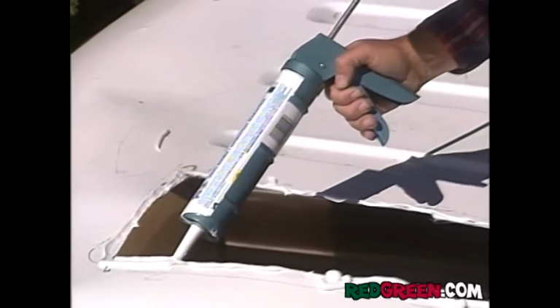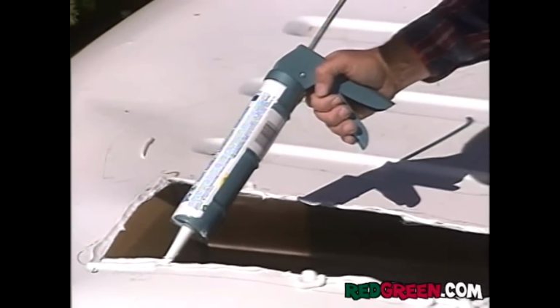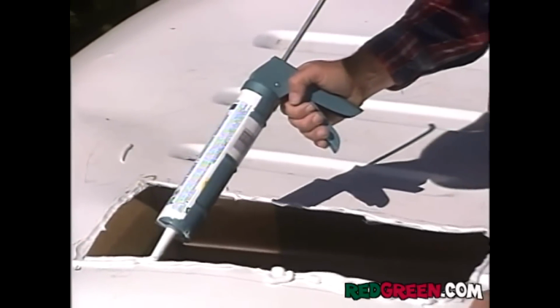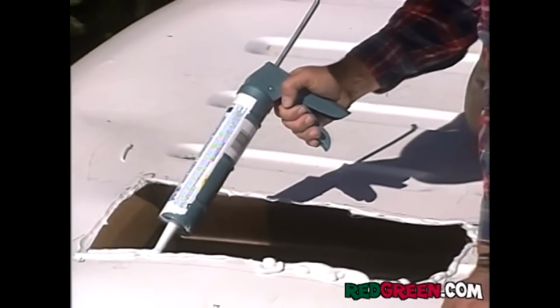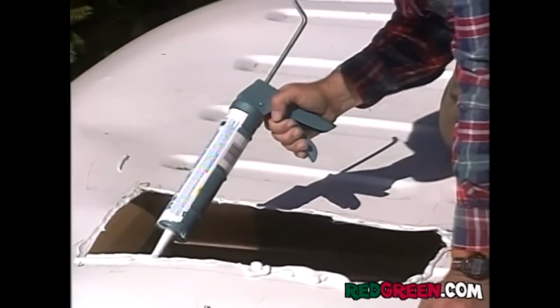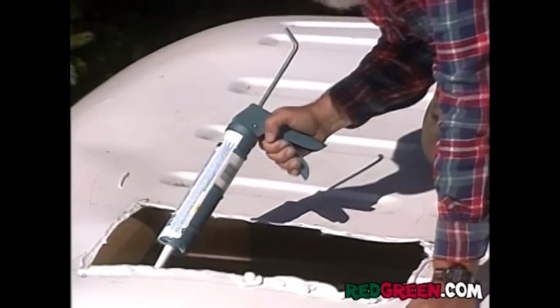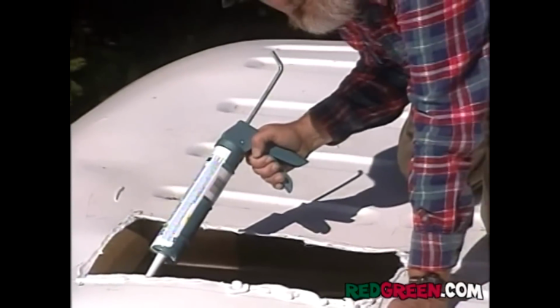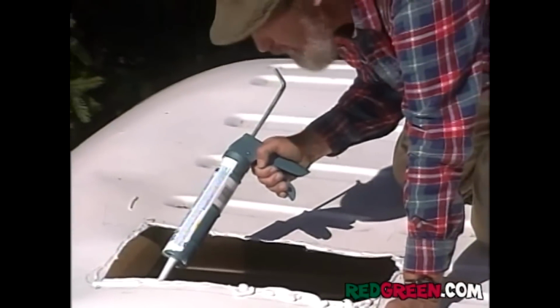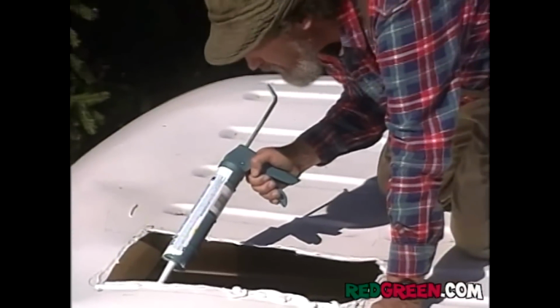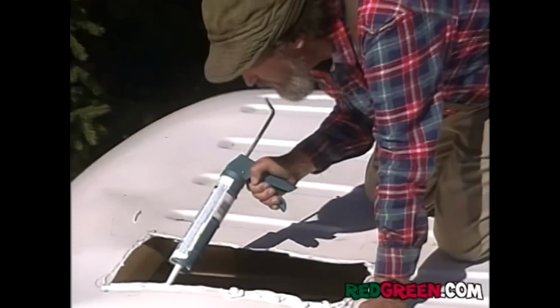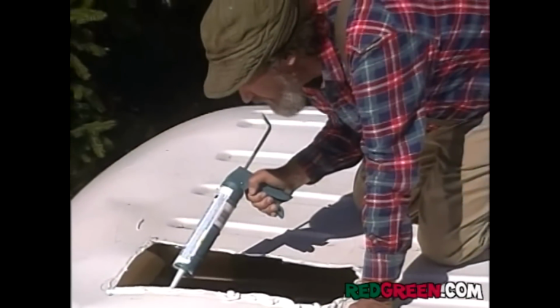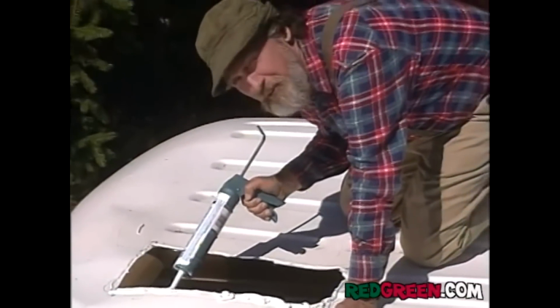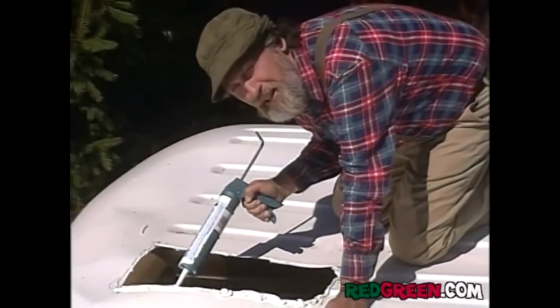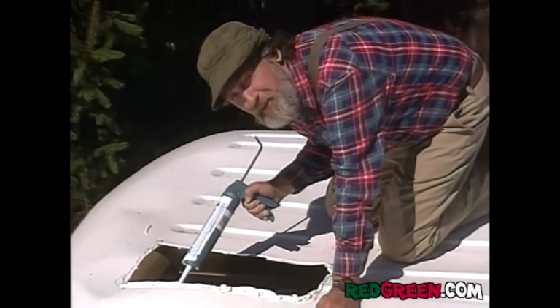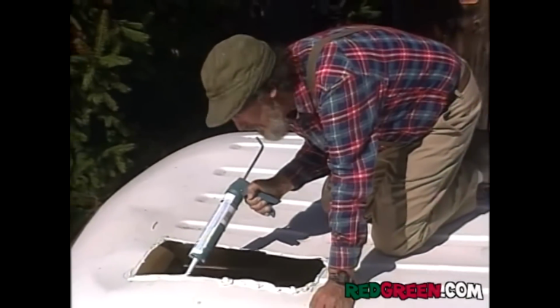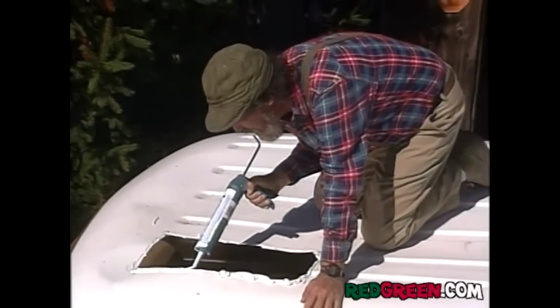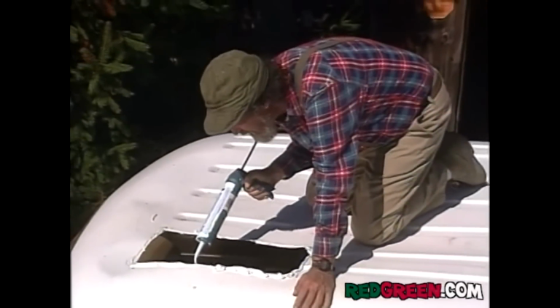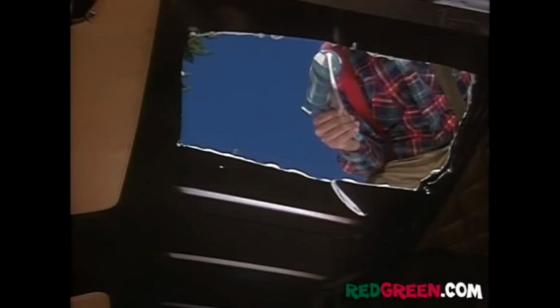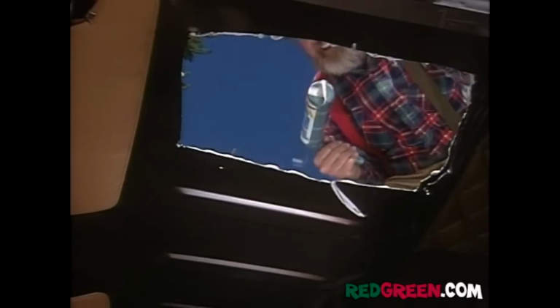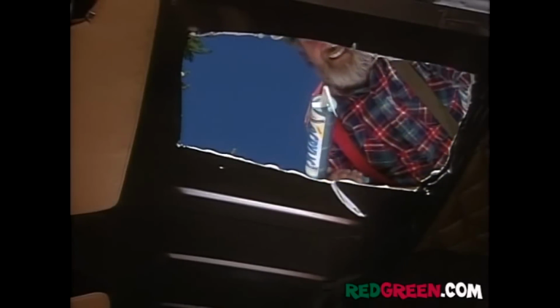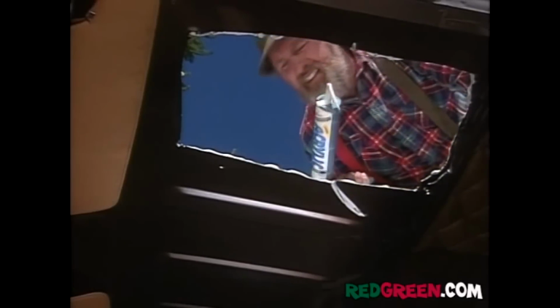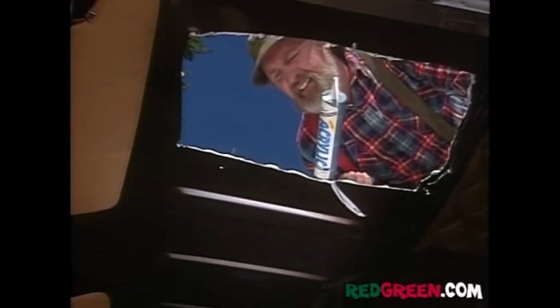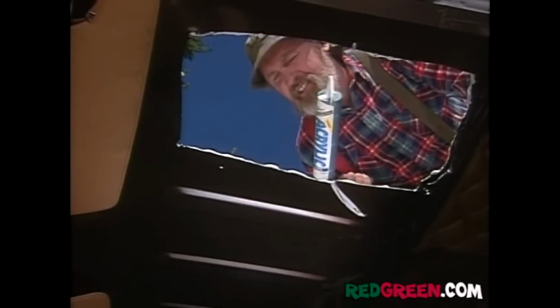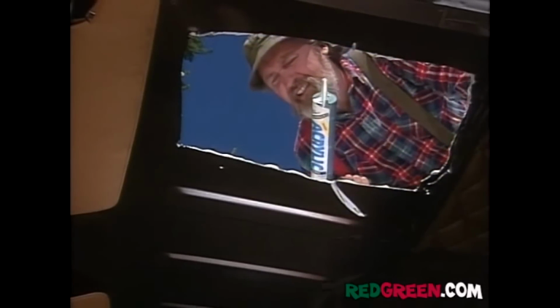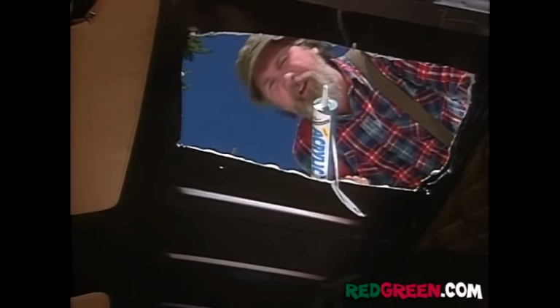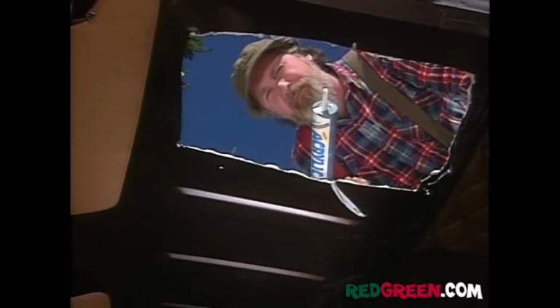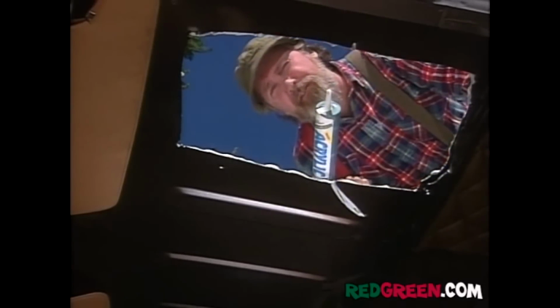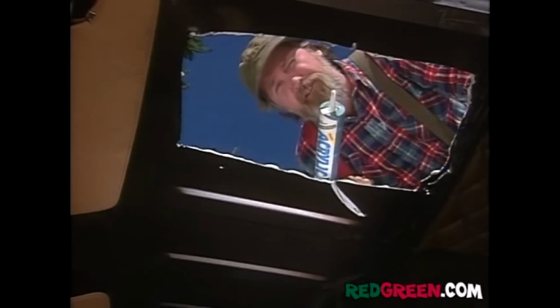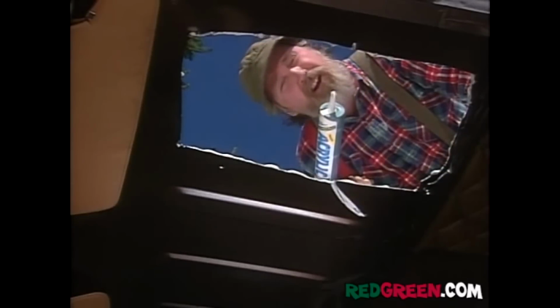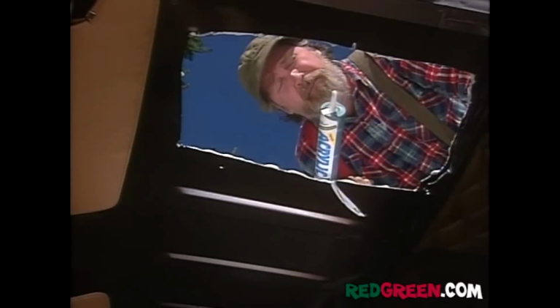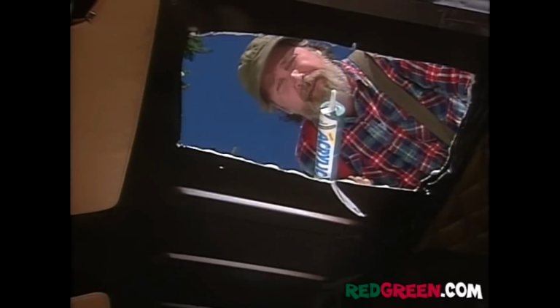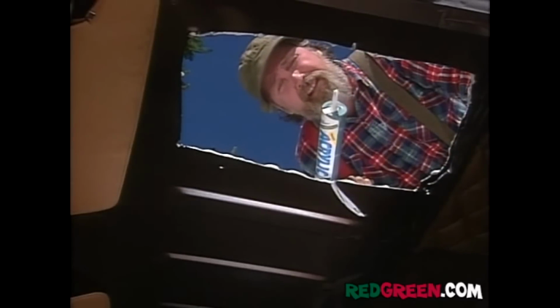There's the hole for our skylight. I'm just laying in a bead of caulking there. You don't want rain dripping down the back of your neck. Of course, I guess it won't bother you so much if you first had caulking dripping down the back of your neck.